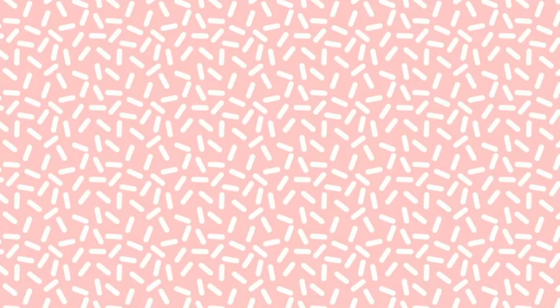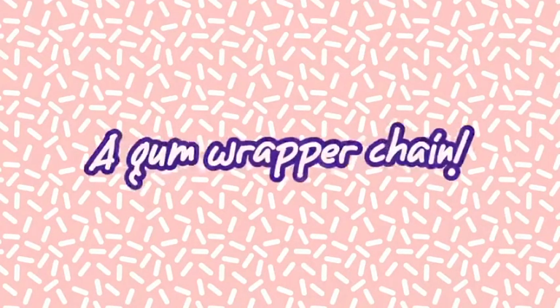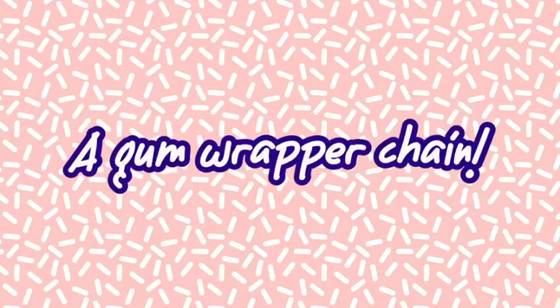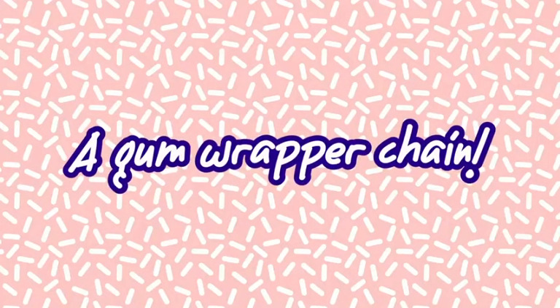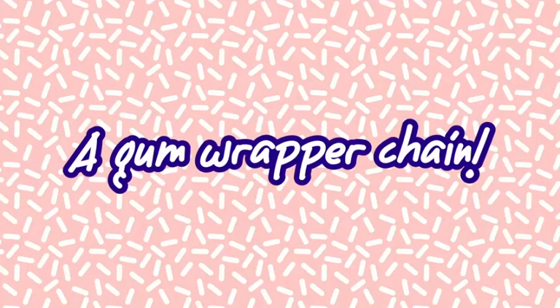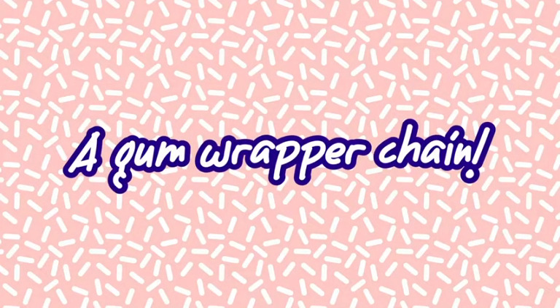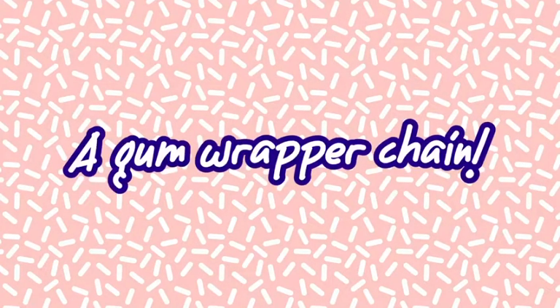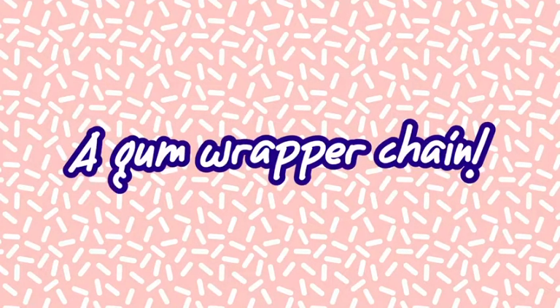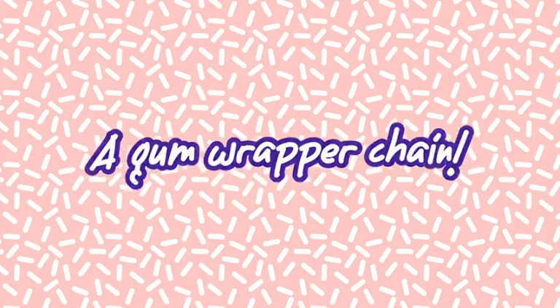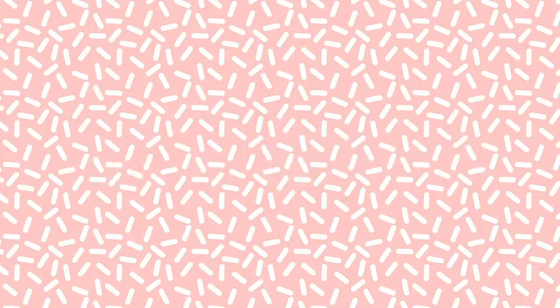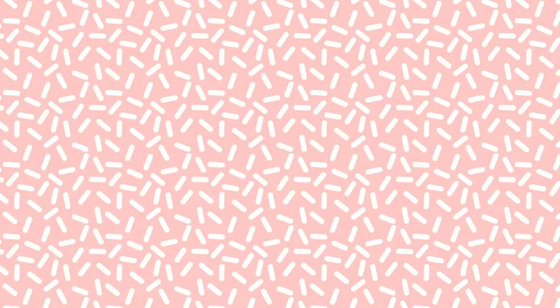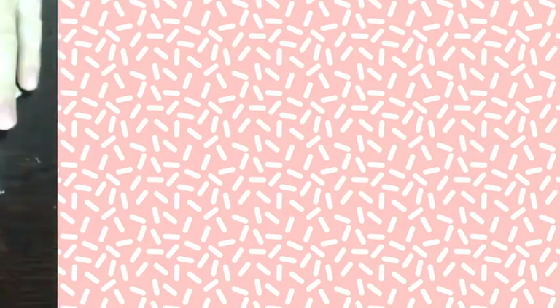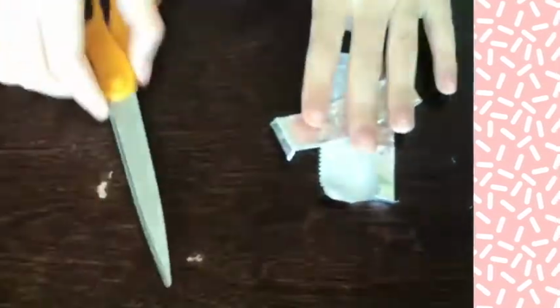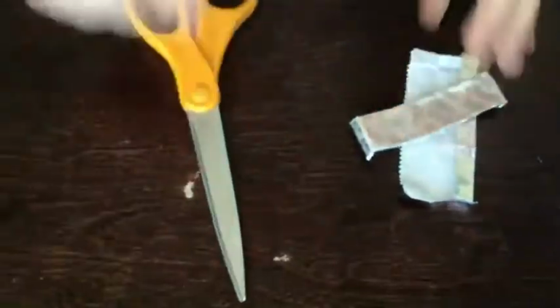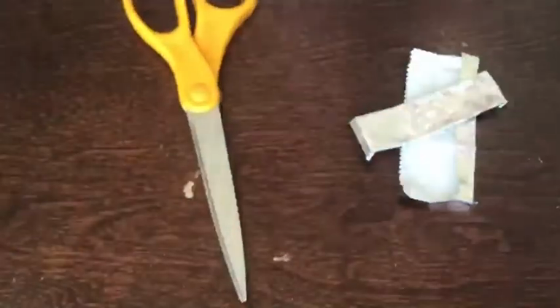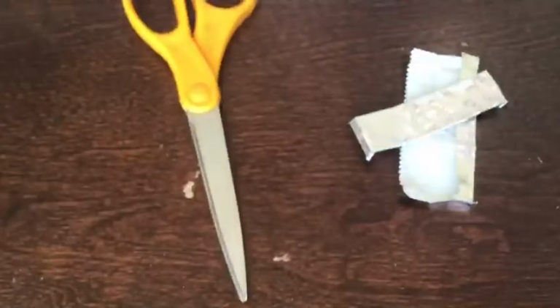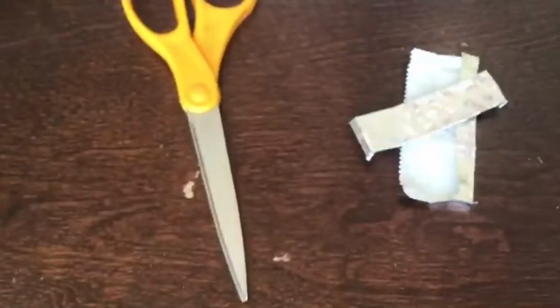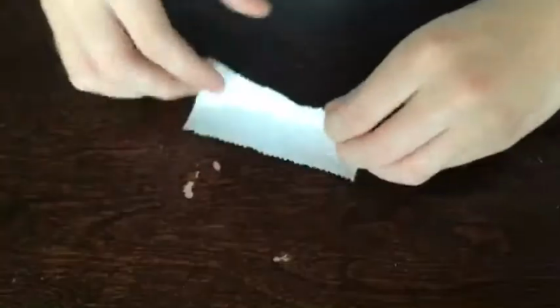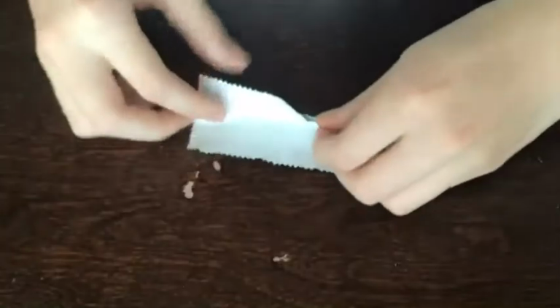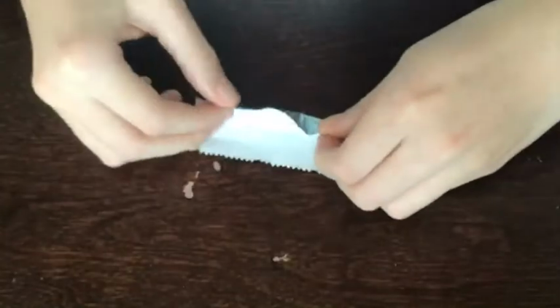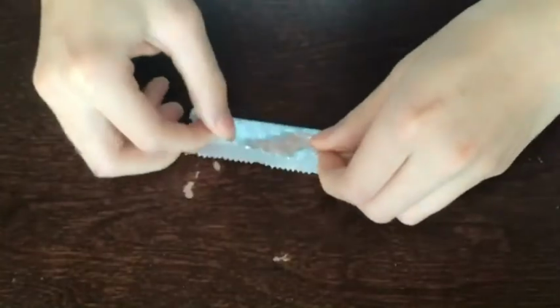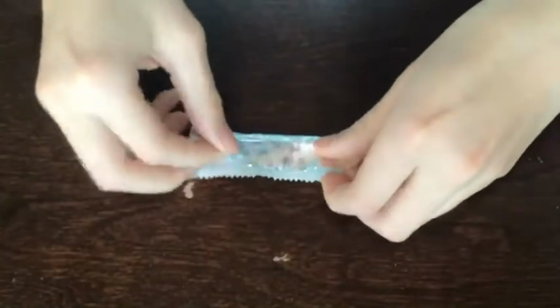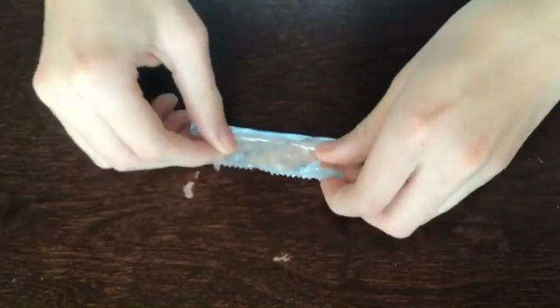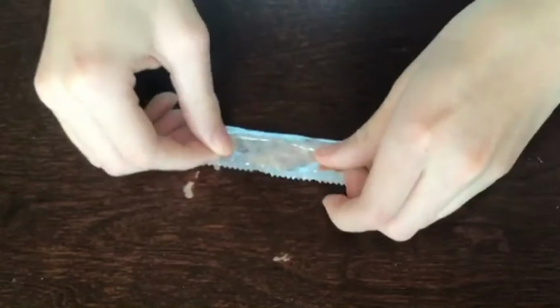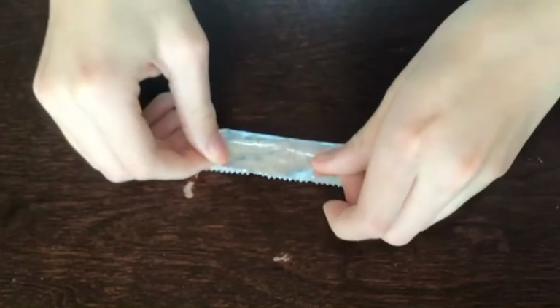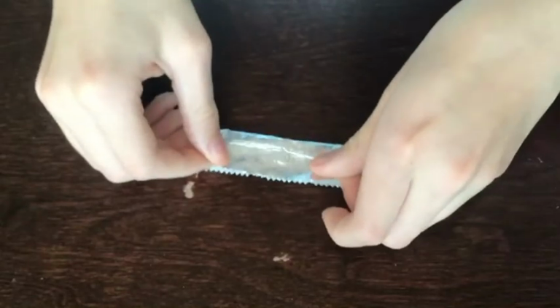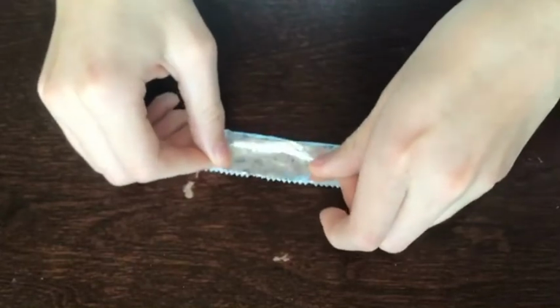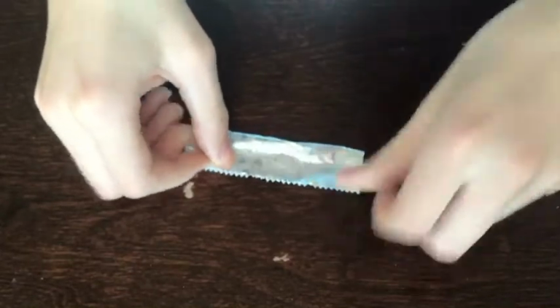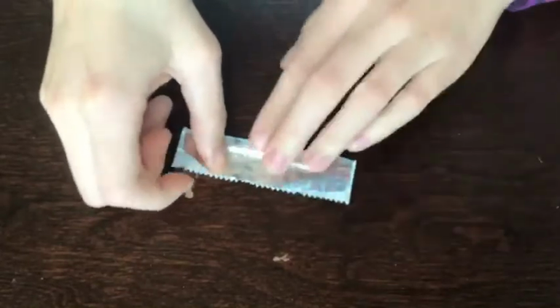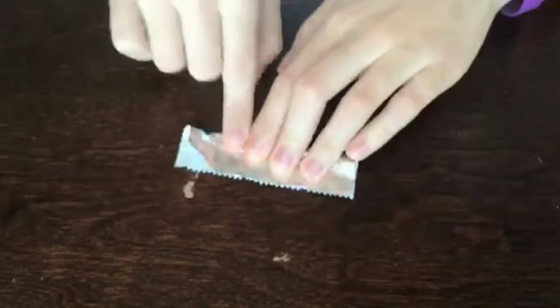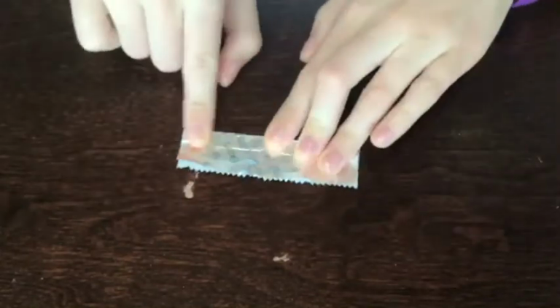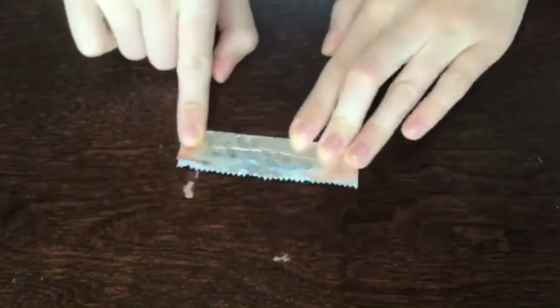Let's just get started. The only supply you really need is gum wrappers — scissors are optional. First, you're just going to take your gum wrapper and fold it in half.